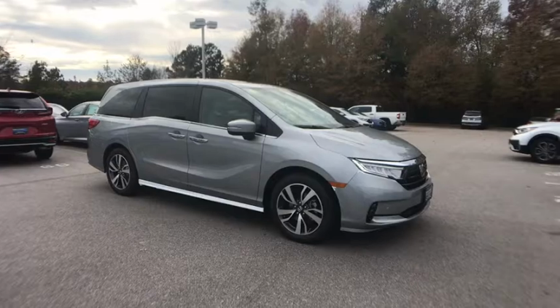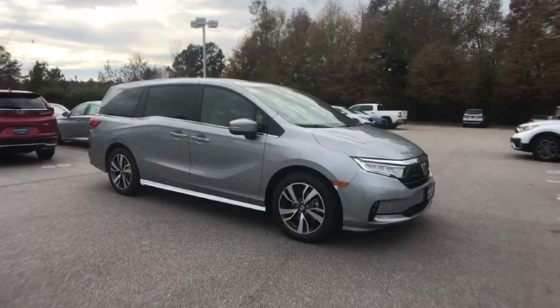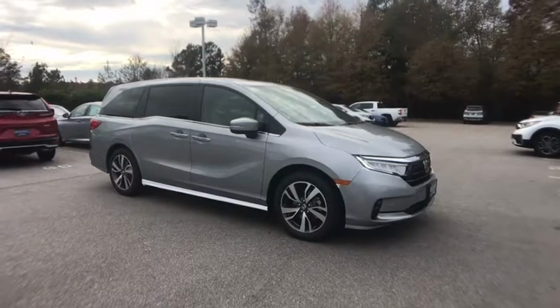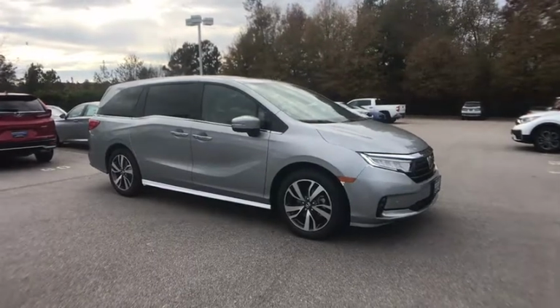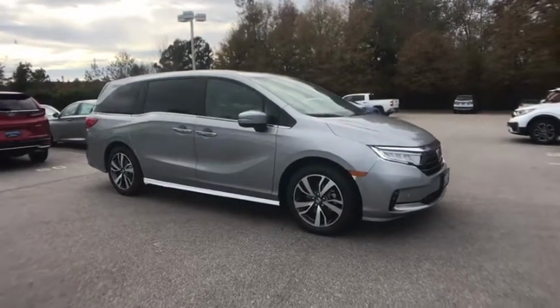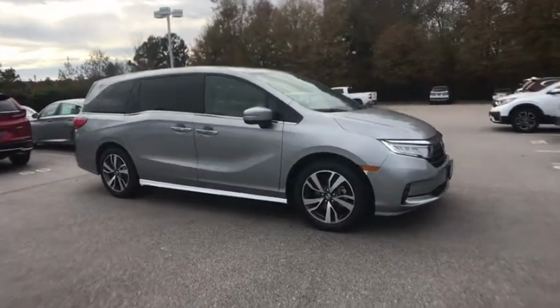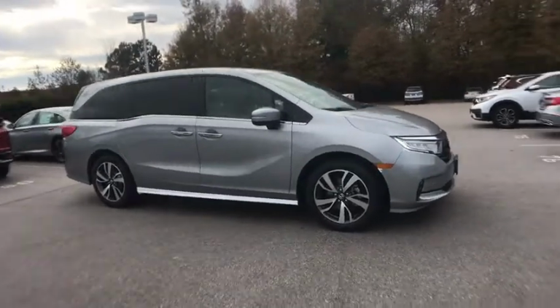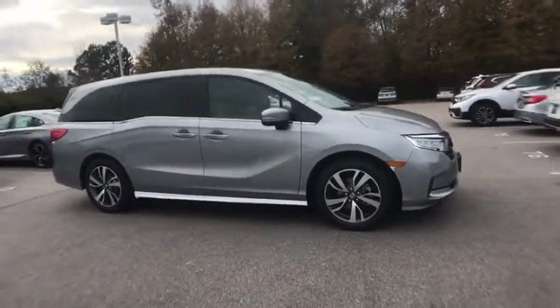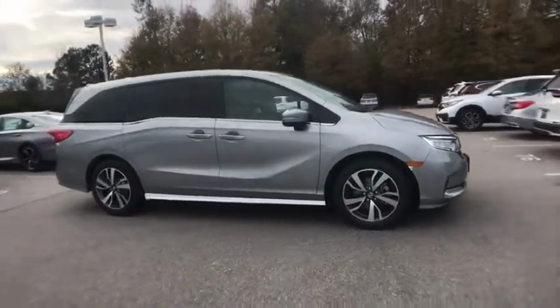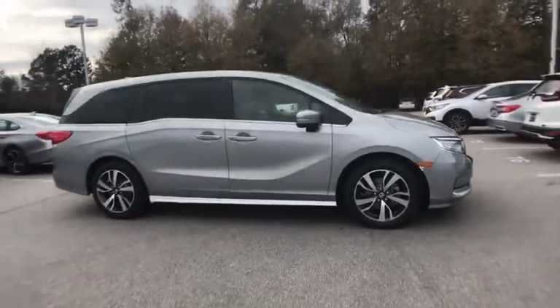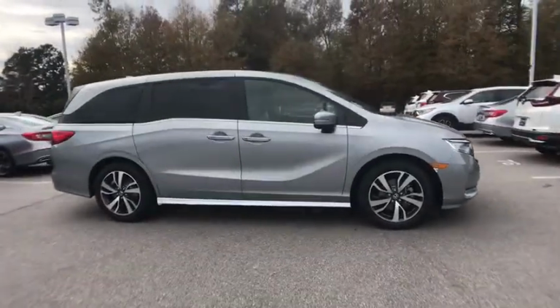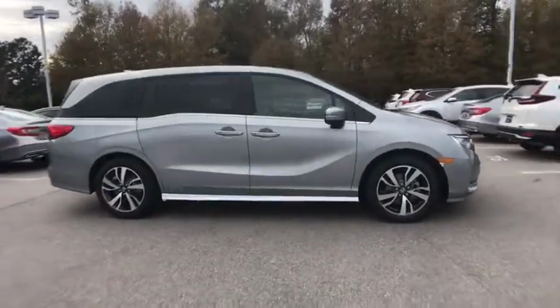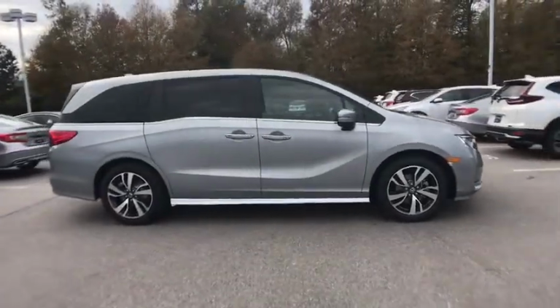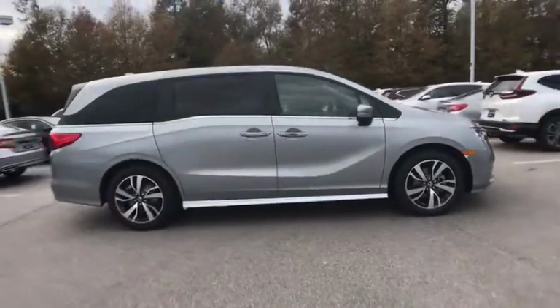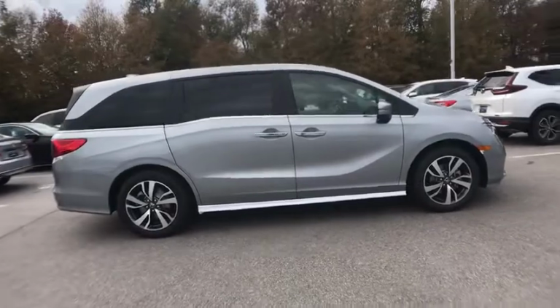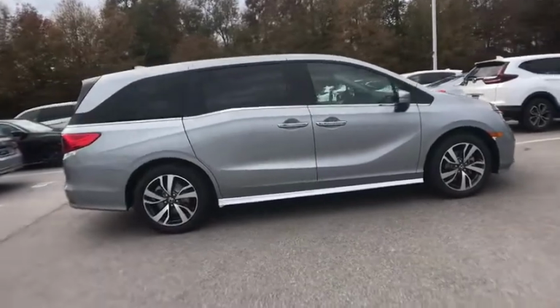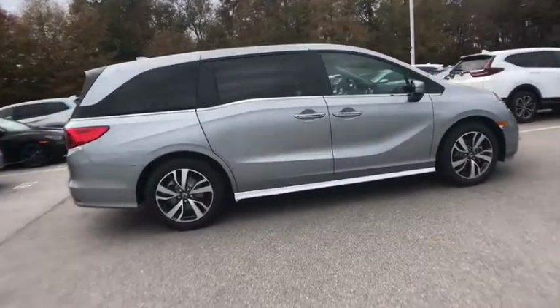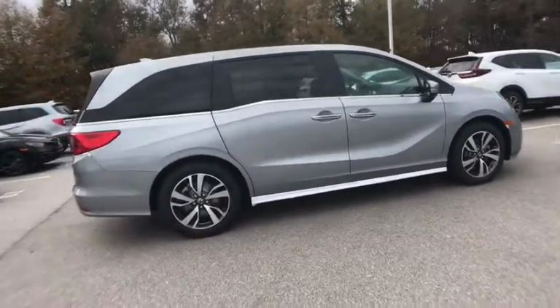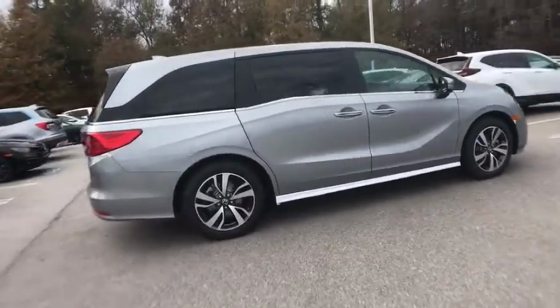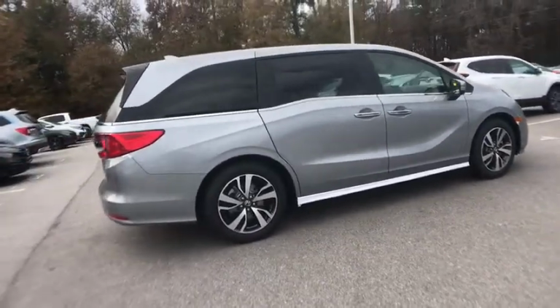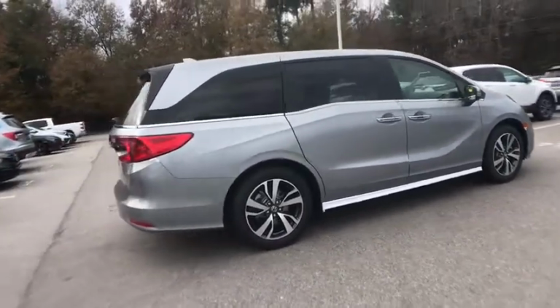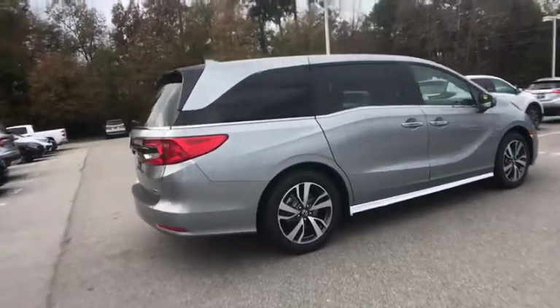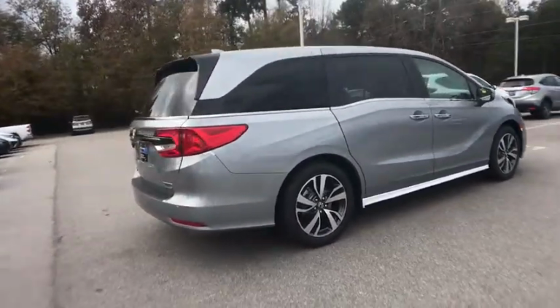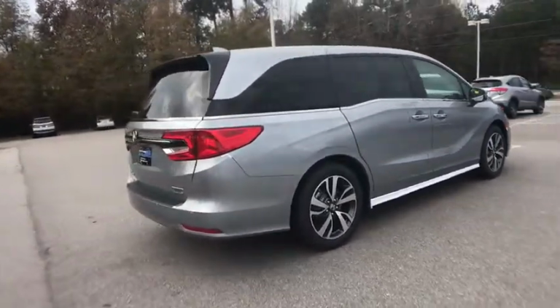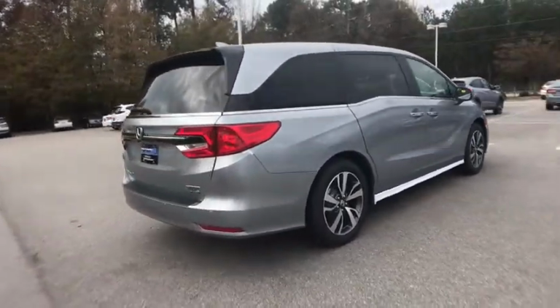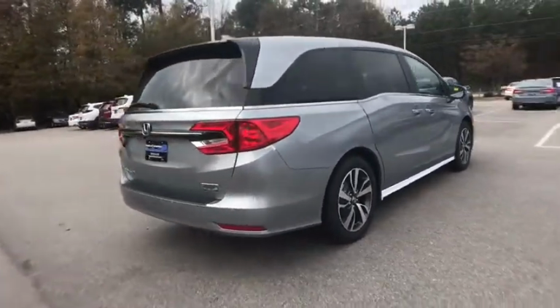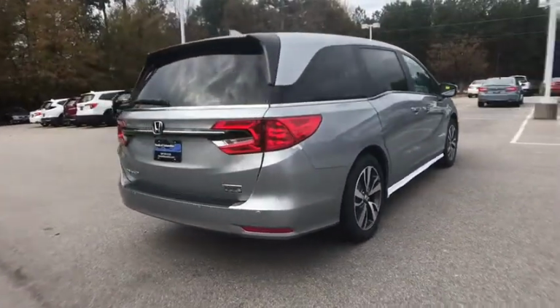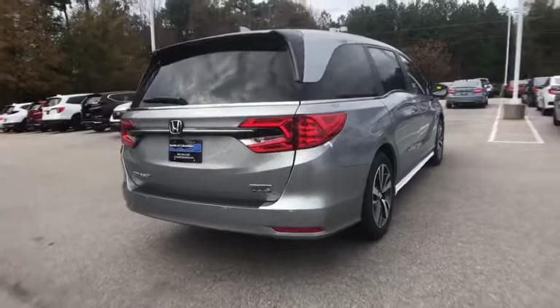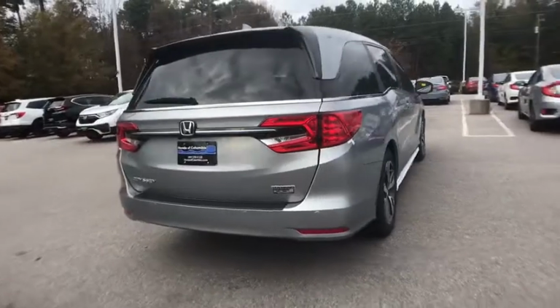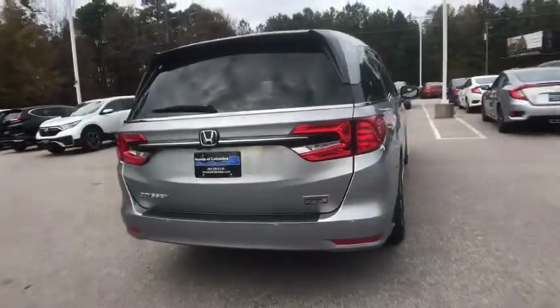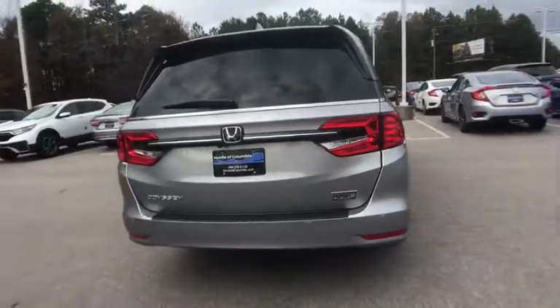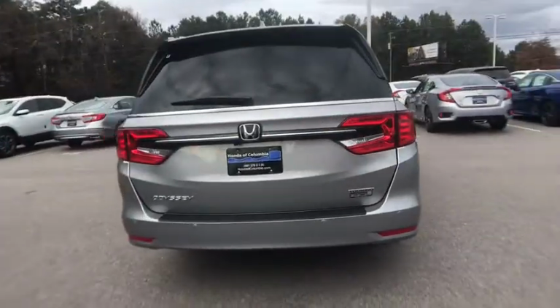Come test drive the 2021 Honda Odyssey. The Honda Odyssey is a showcase of distinguished style, captivating technology, and advanced safety features. A must for all families.